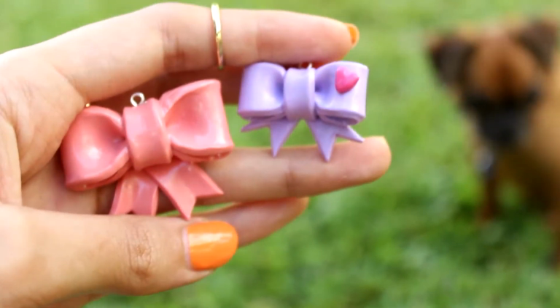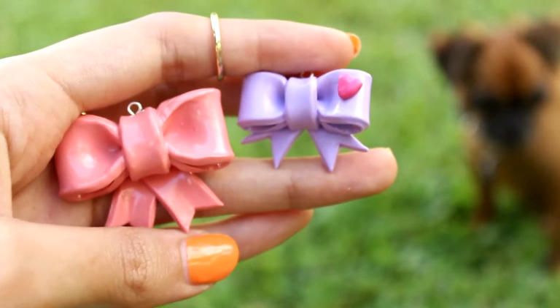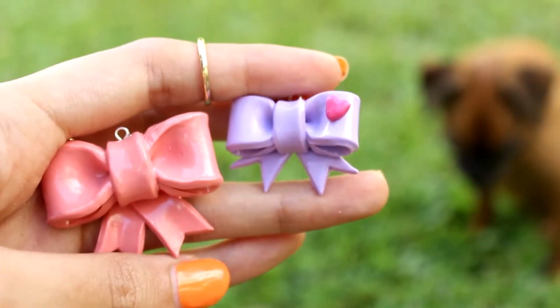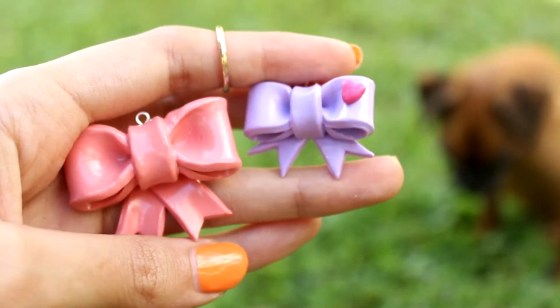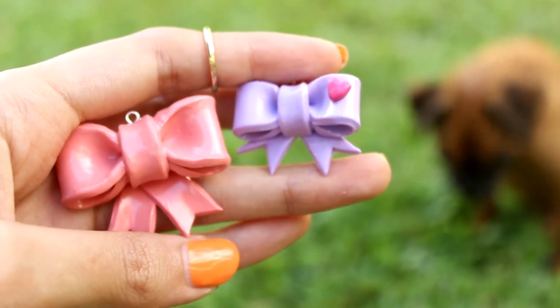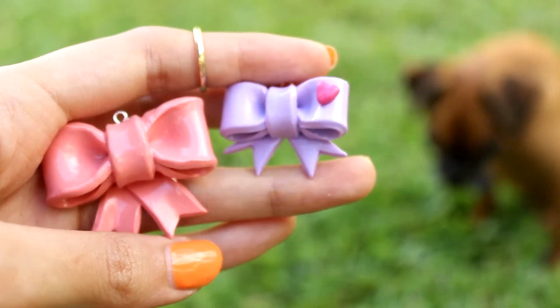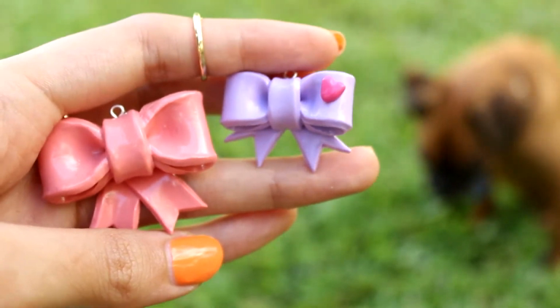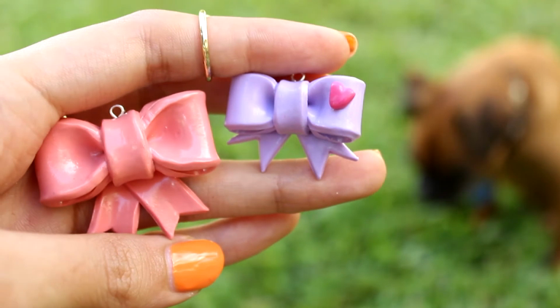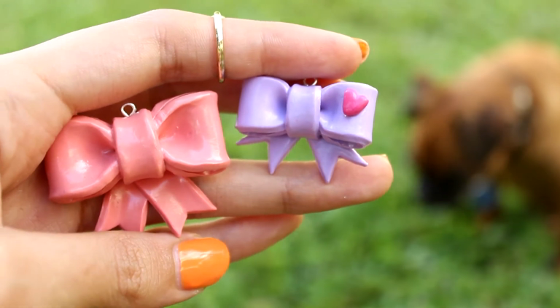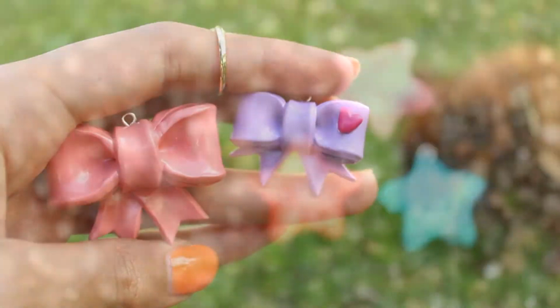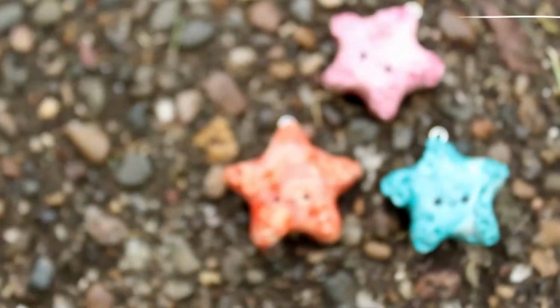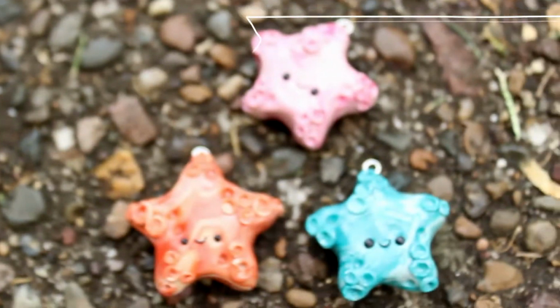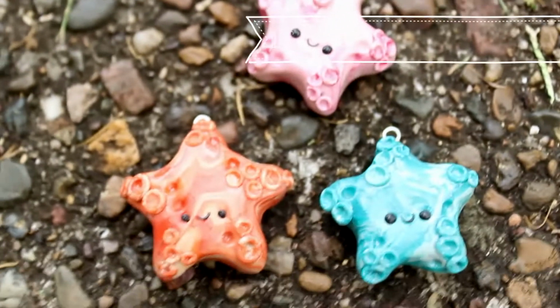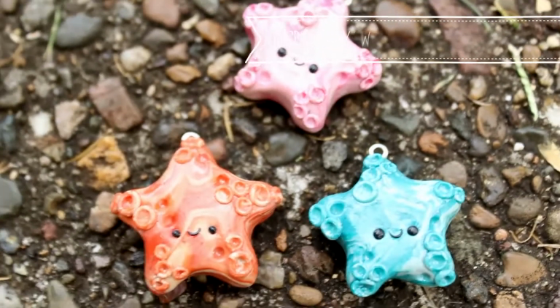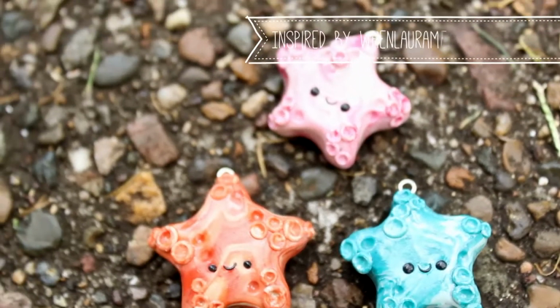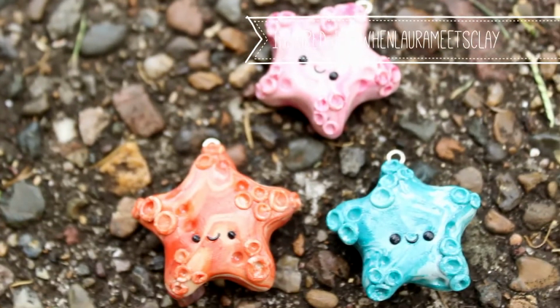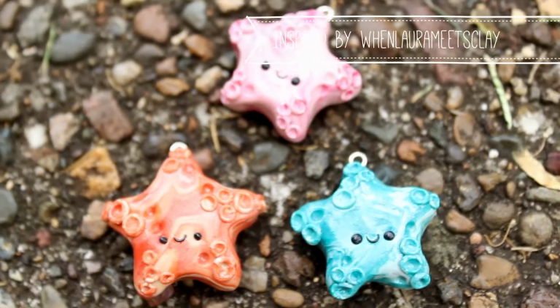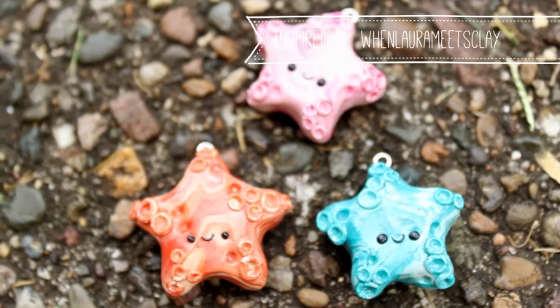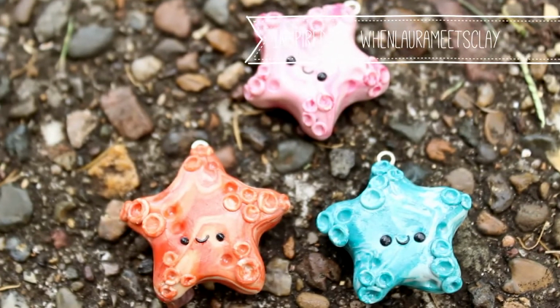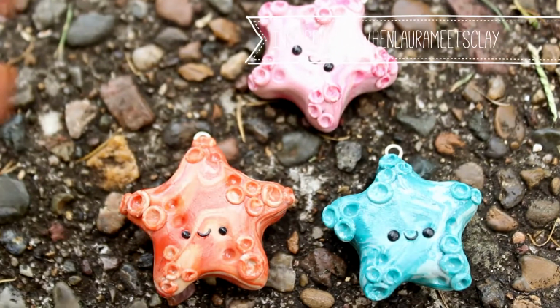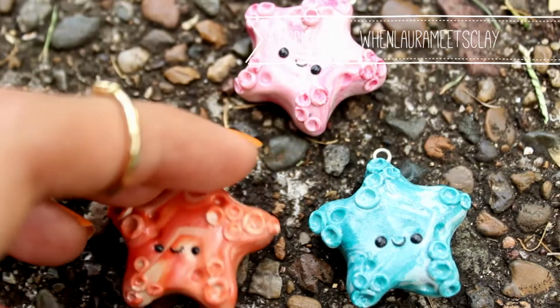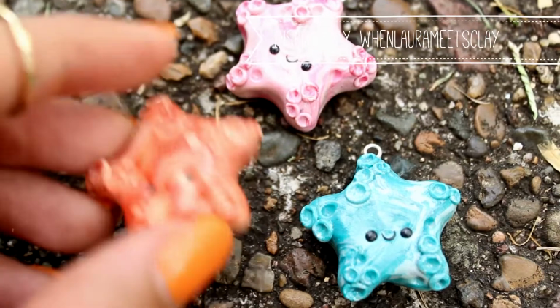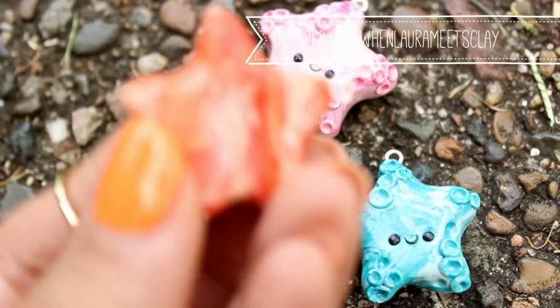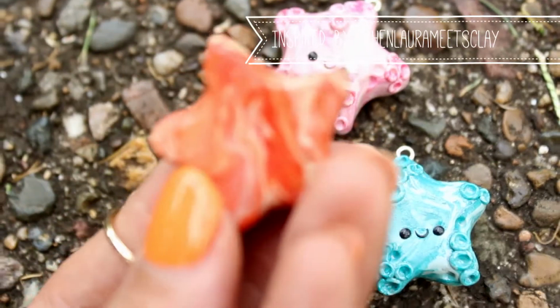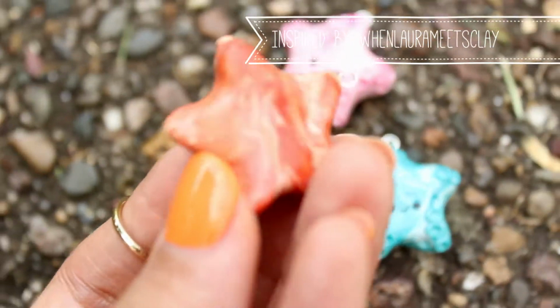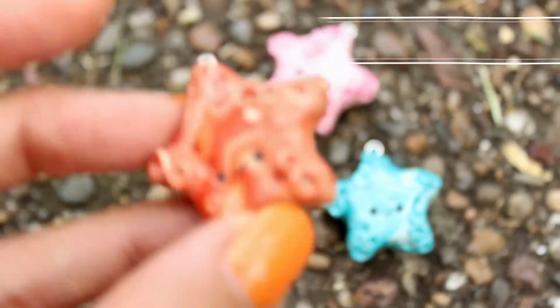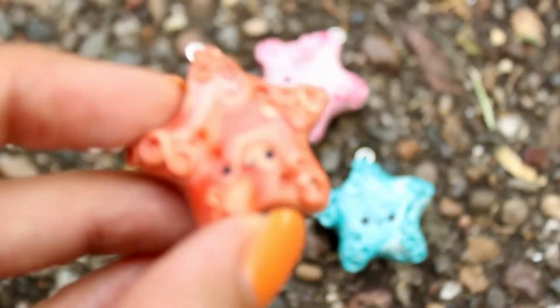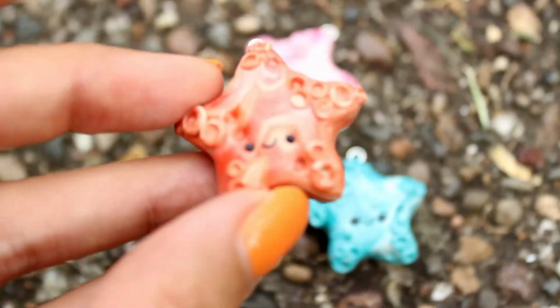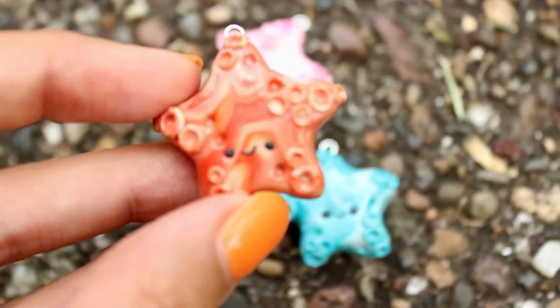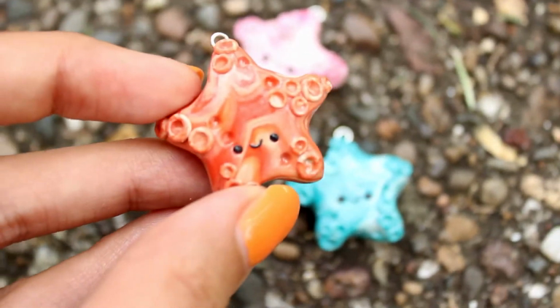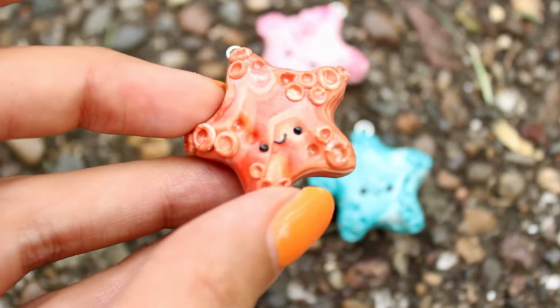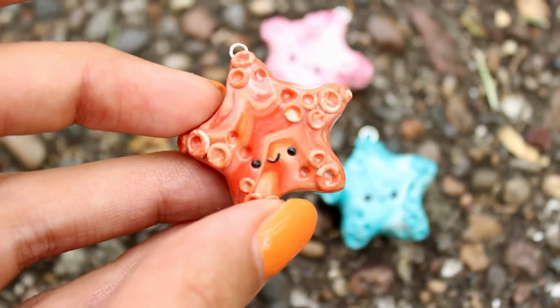Here are some bows that I made — a pink one and a purple one. I also made some starfish inspired by When Laura Meets Clay, and these little guys are super duper cute. Make sure to check her out on Instagram.